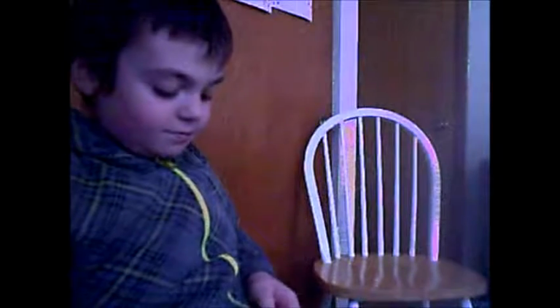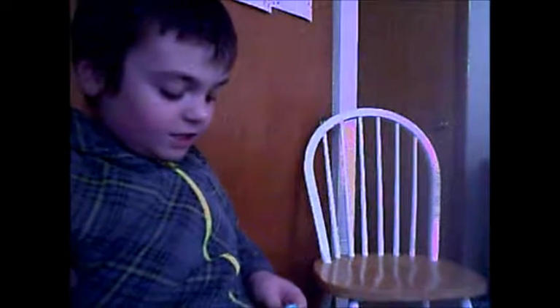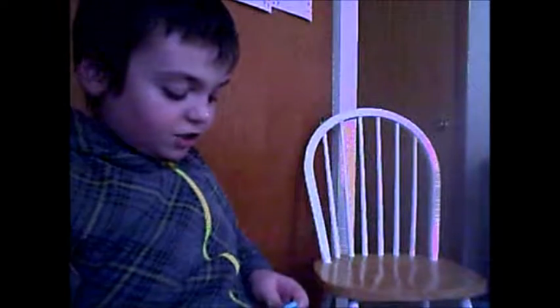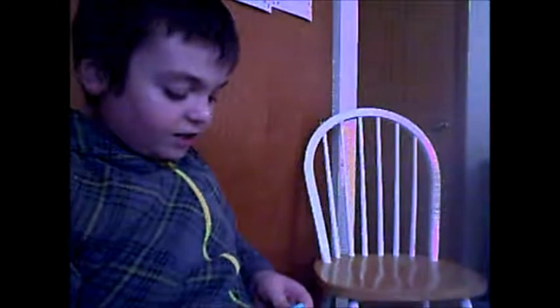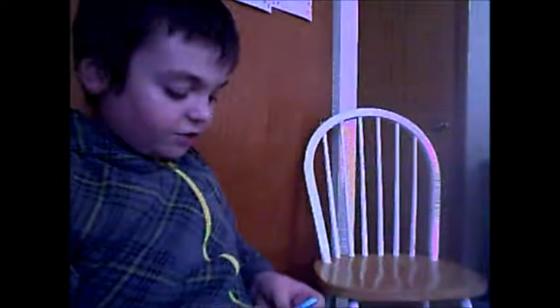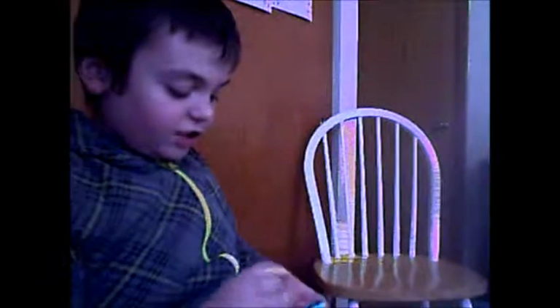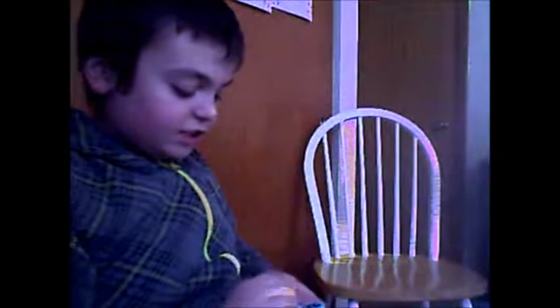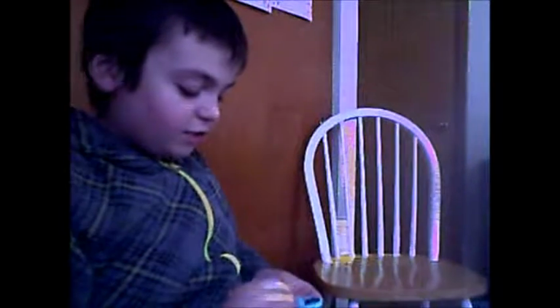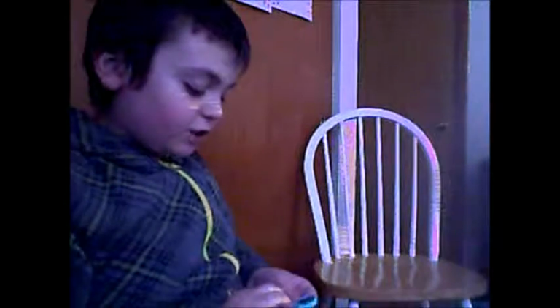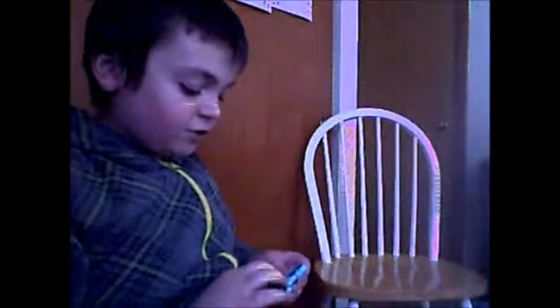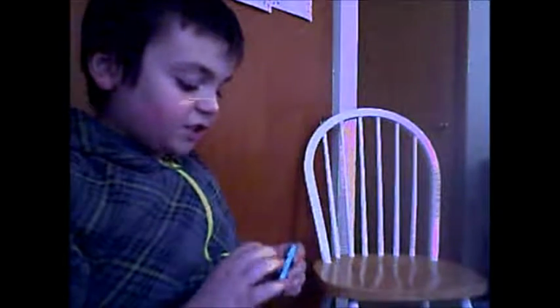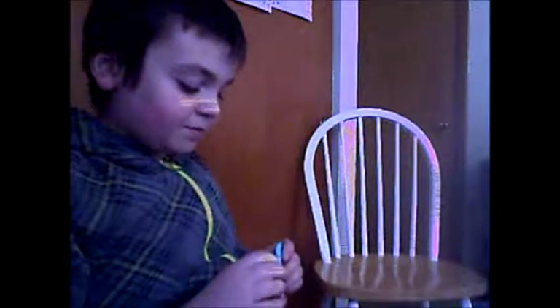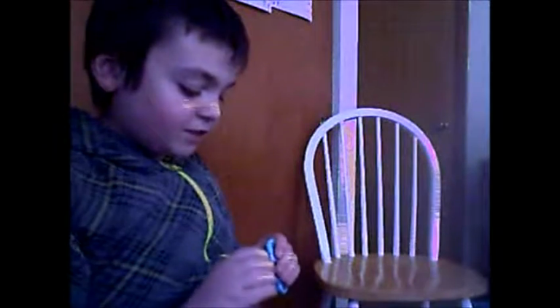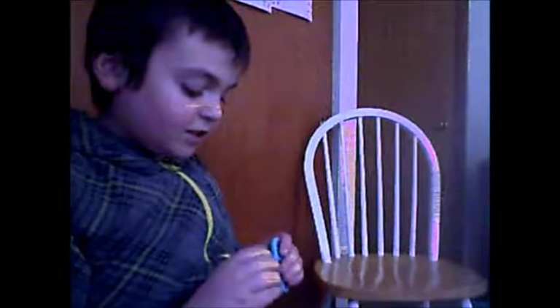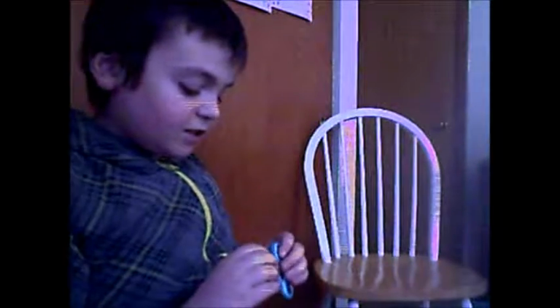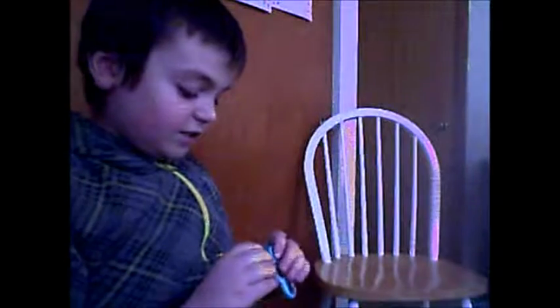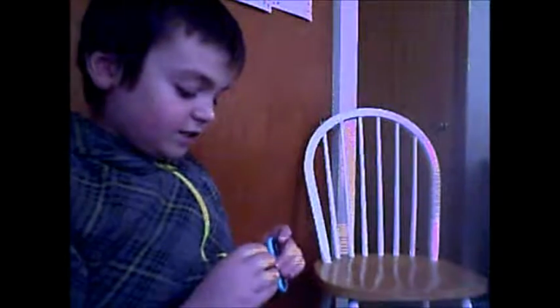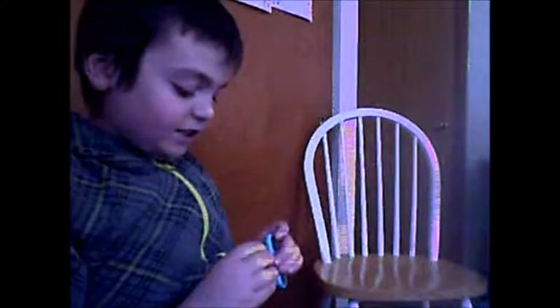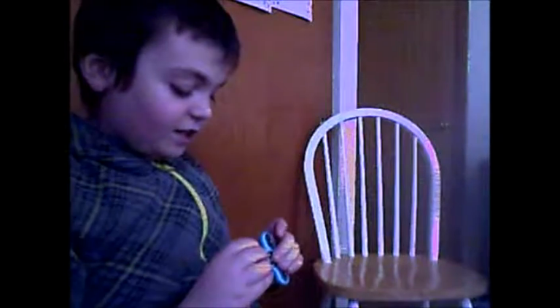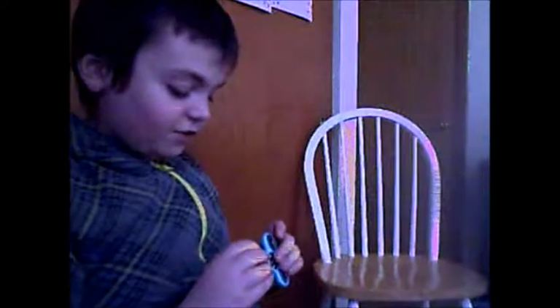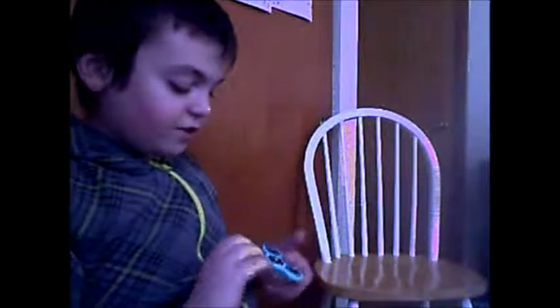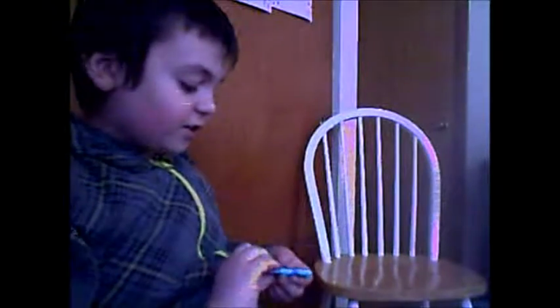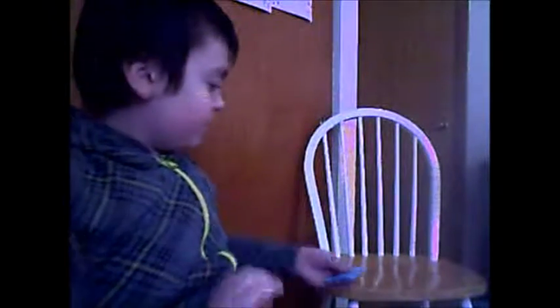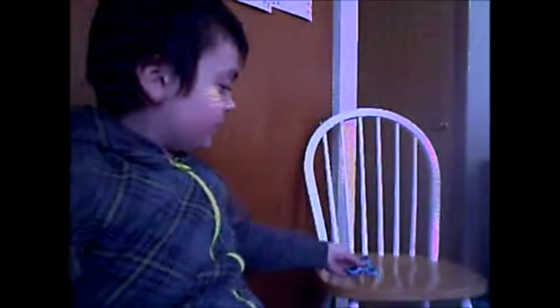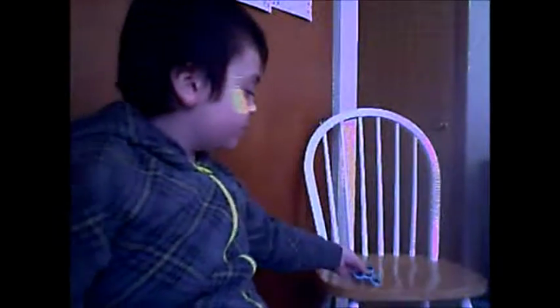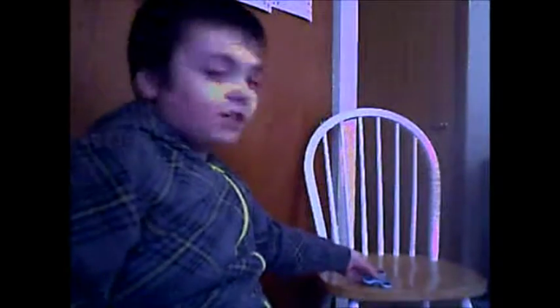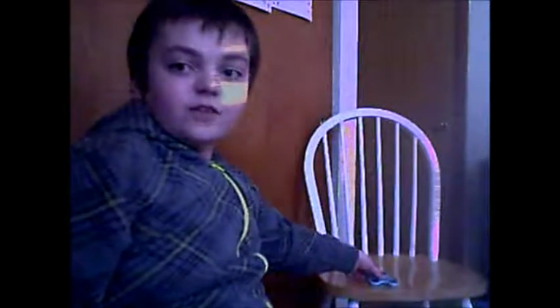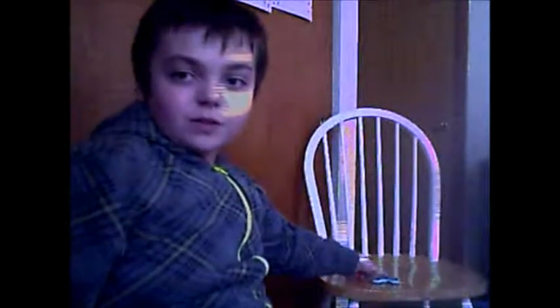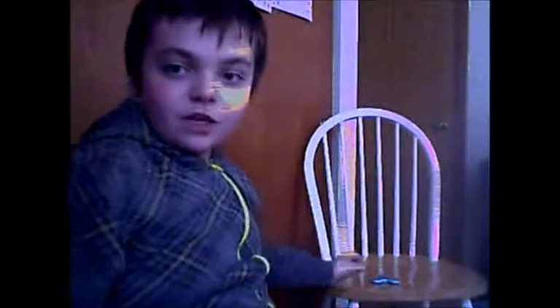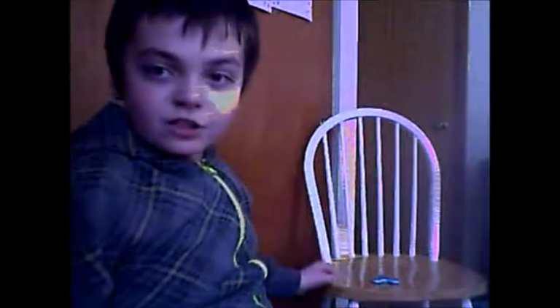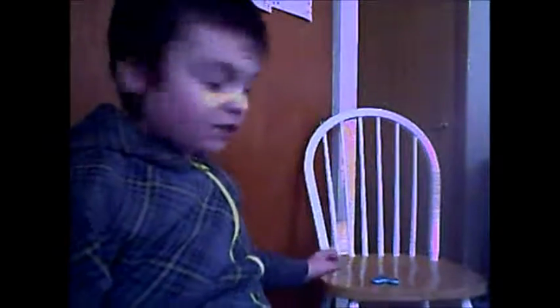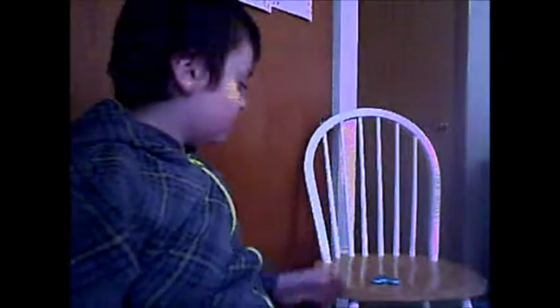It's kind of frustrating that this isn't working the first time. I guess that's gonna have to do right there. Okay, first one — can you see that? Yes you can.